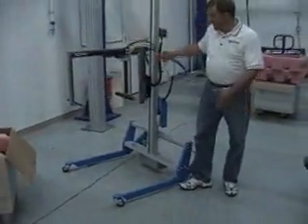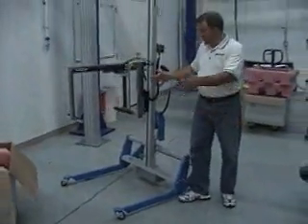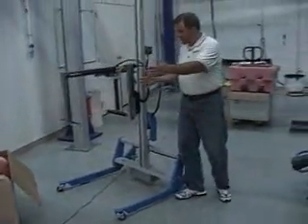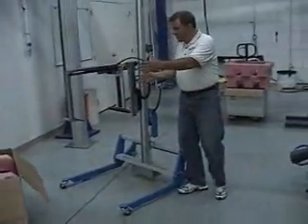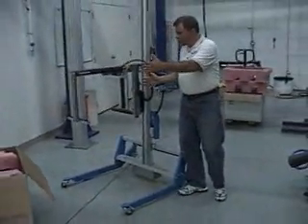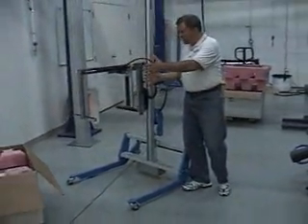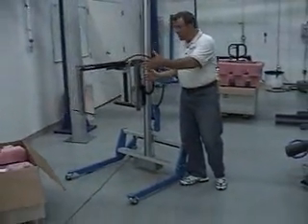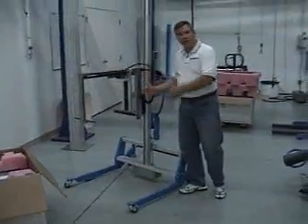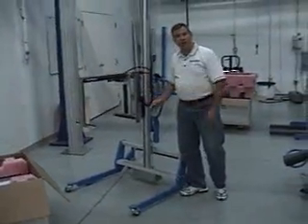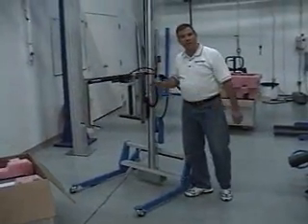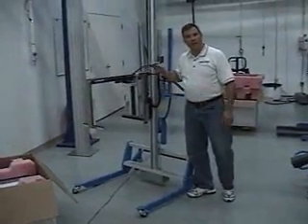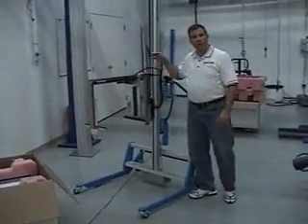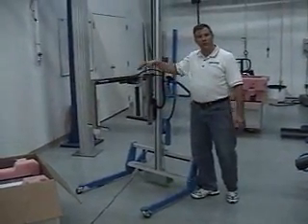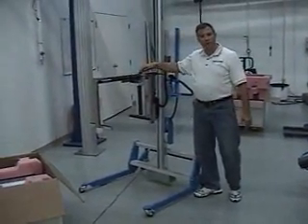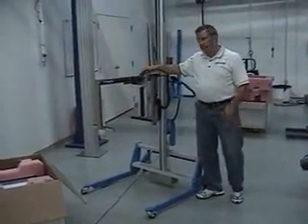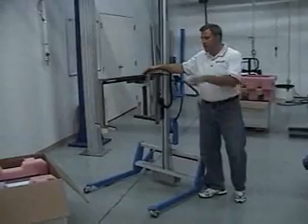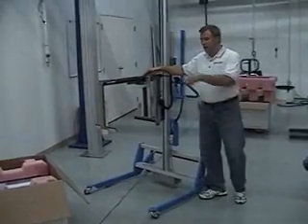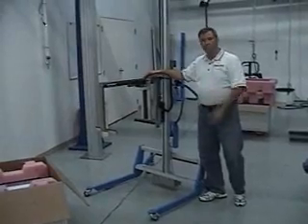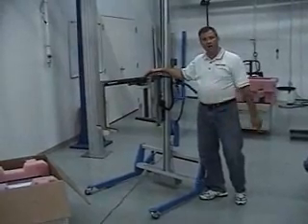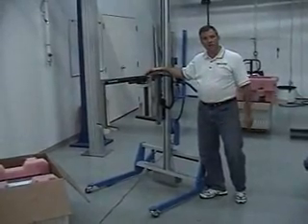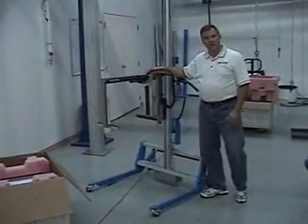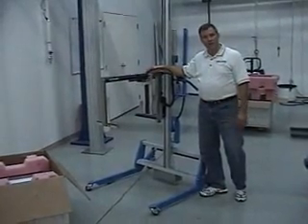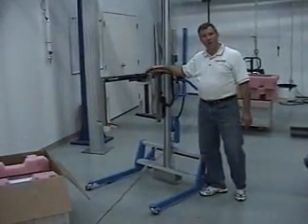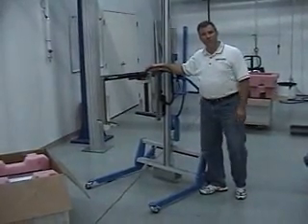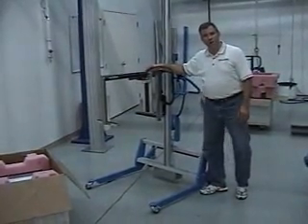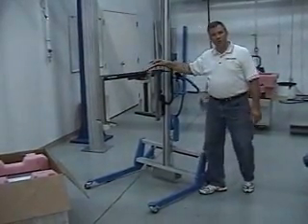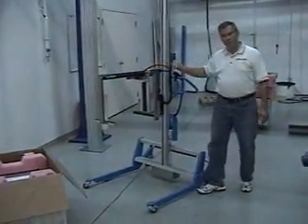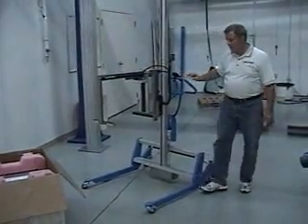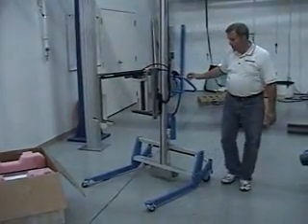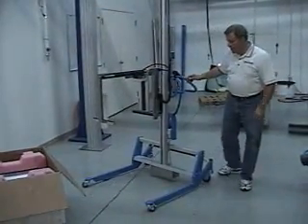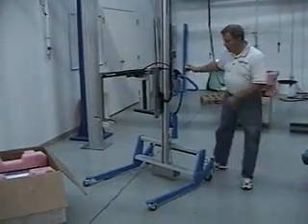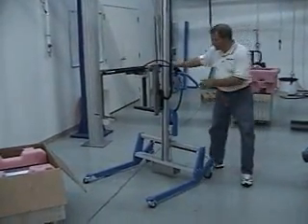The tooling is going to be used to grab and hold the server out of the box that the customer has provided to us. I'll show you how it works.